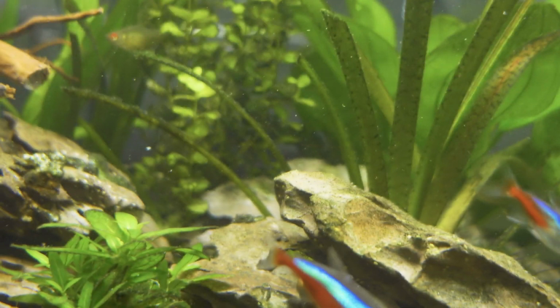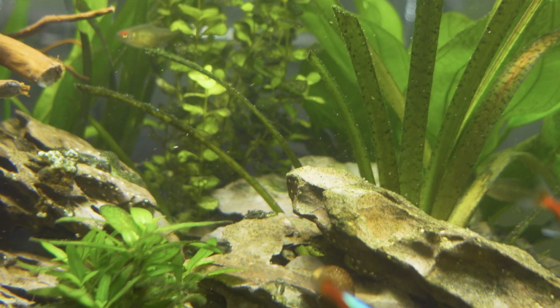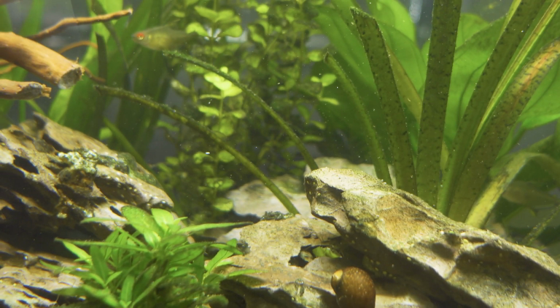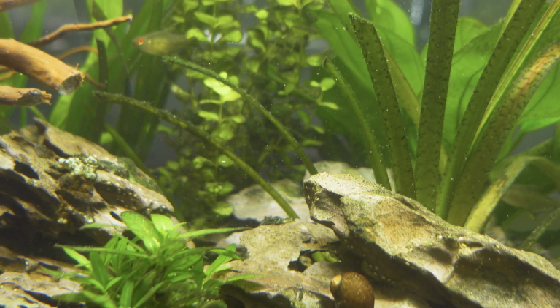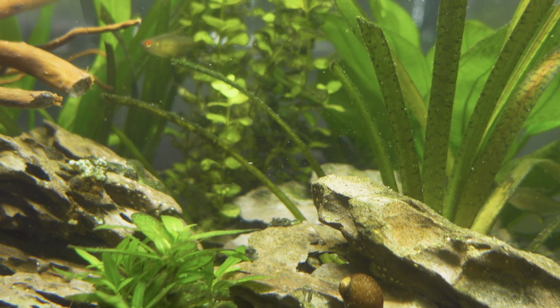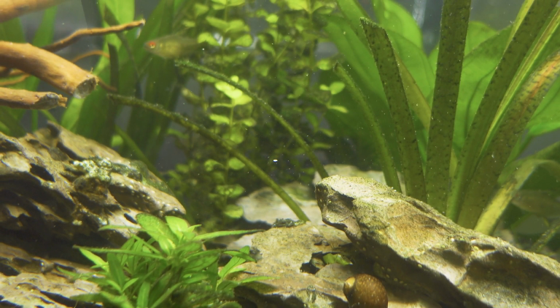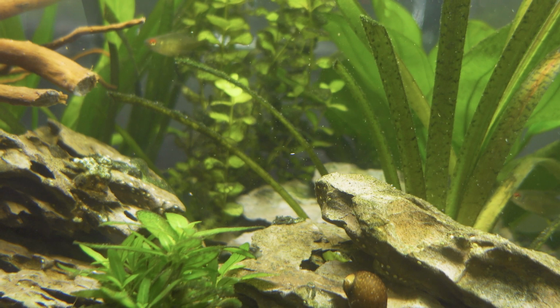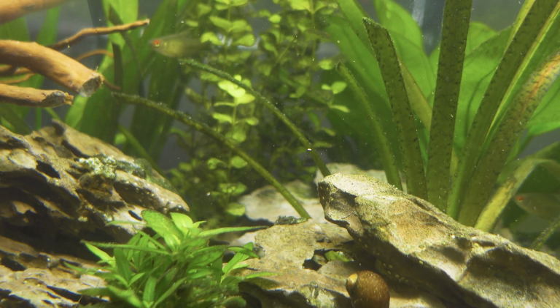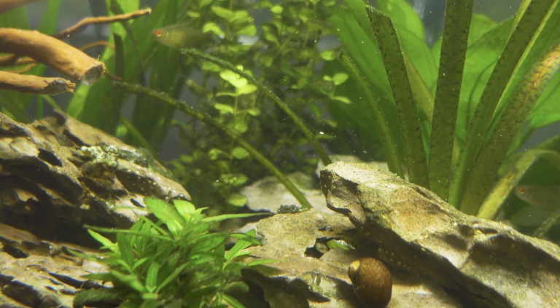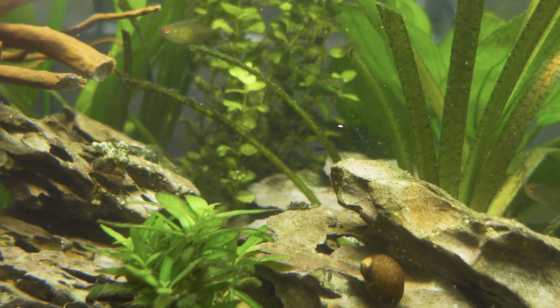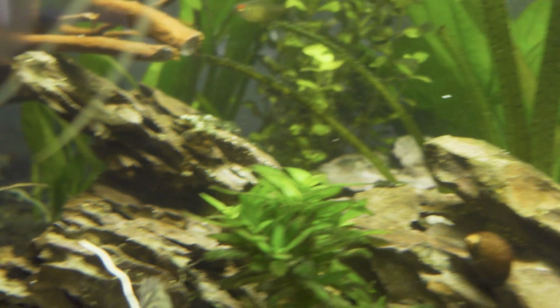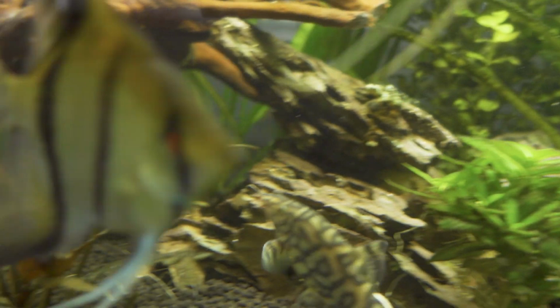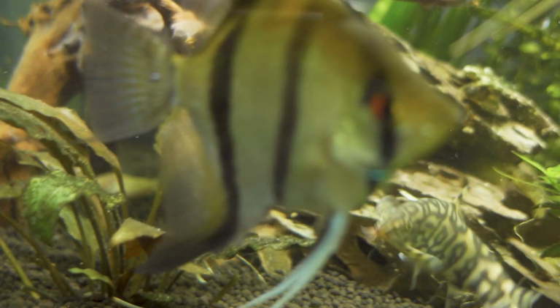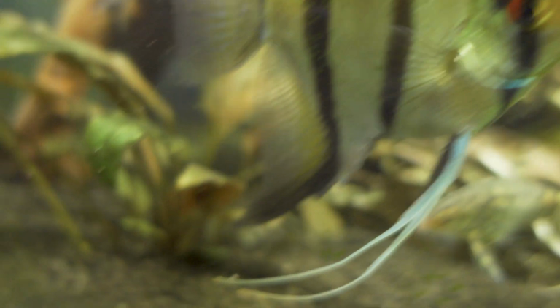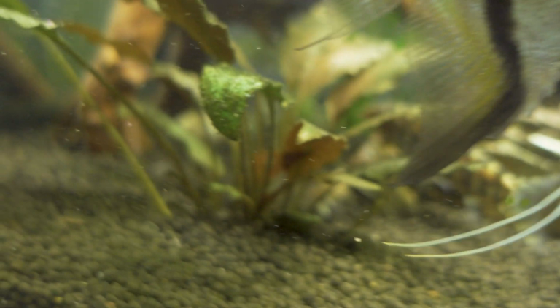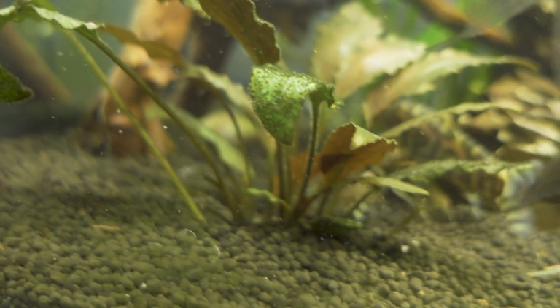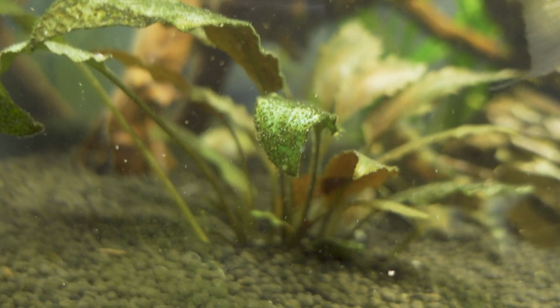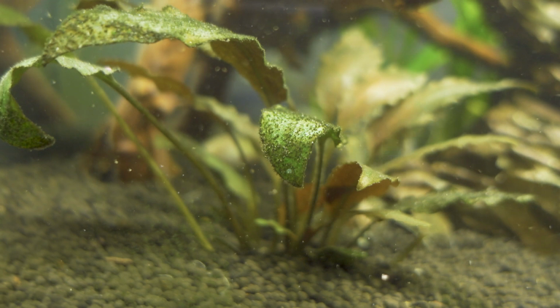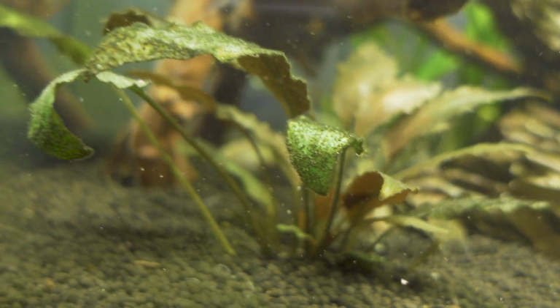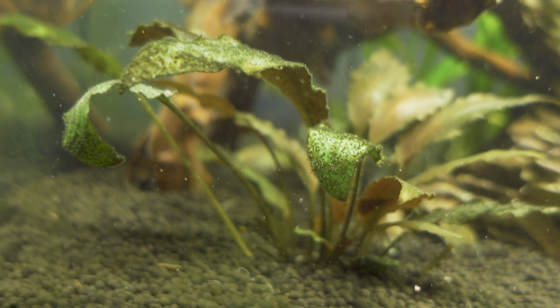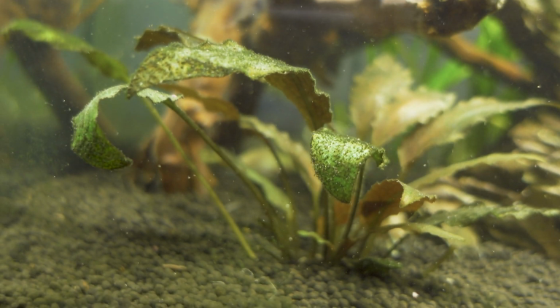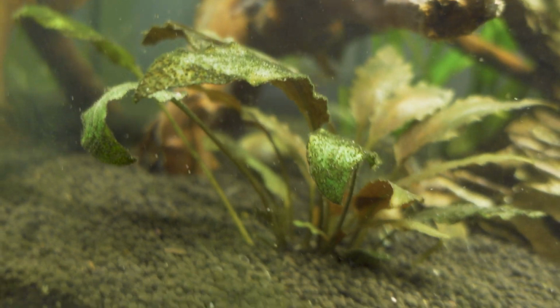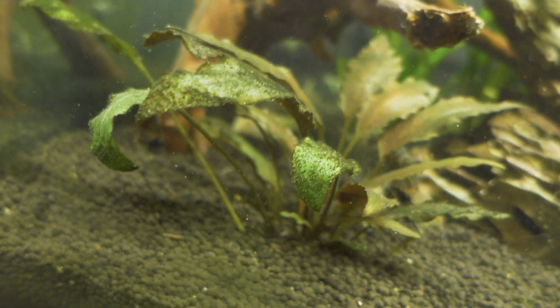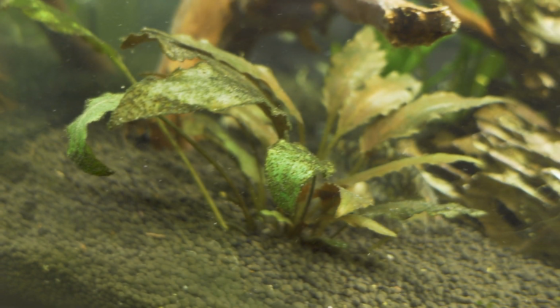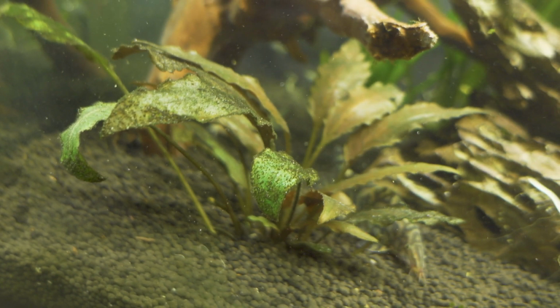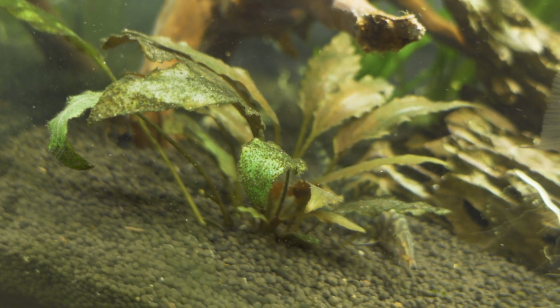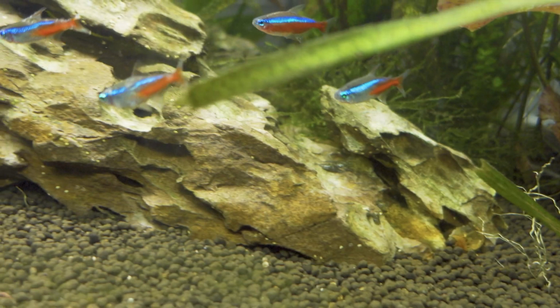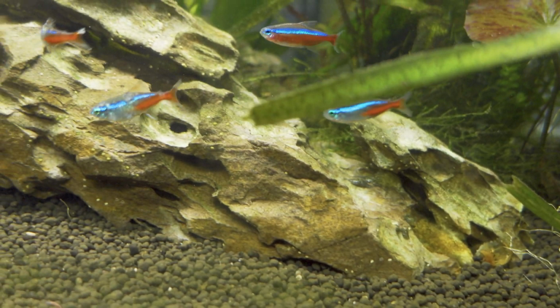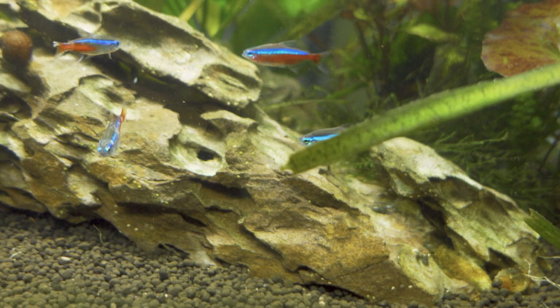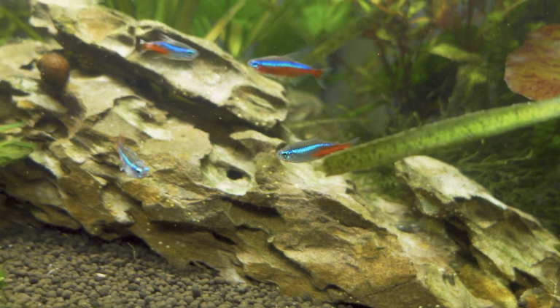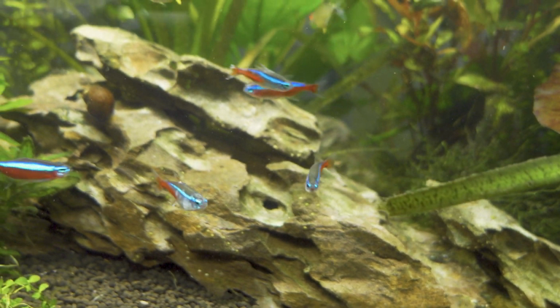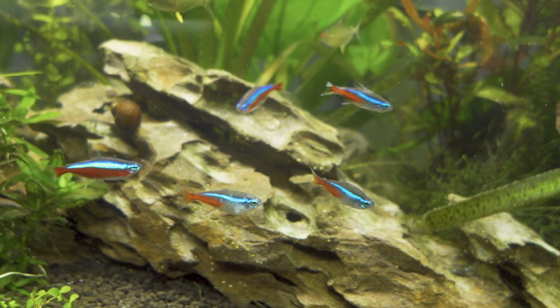We've completely got rid of it, barring a couple of plants at the back which still have a few little issues with algae. But as you can see on the rocks here it's completely cleared up — so that's just one capful.